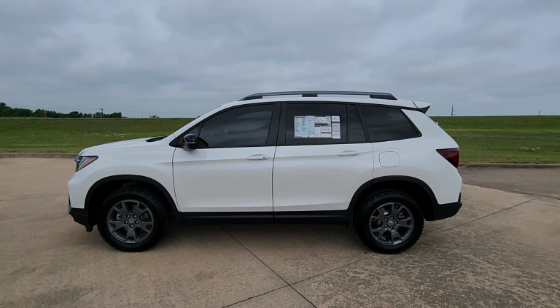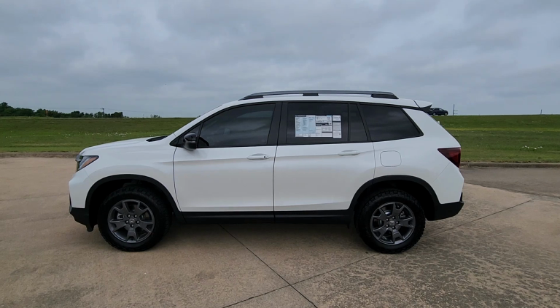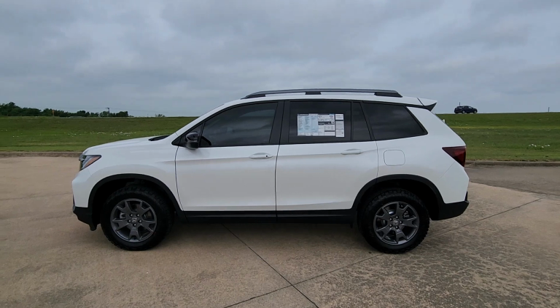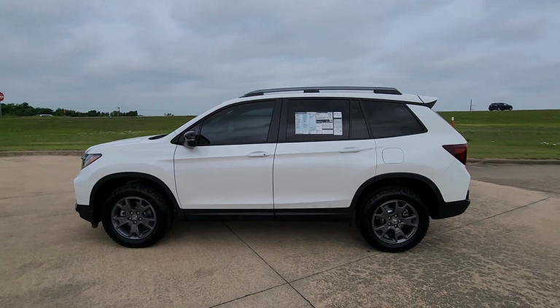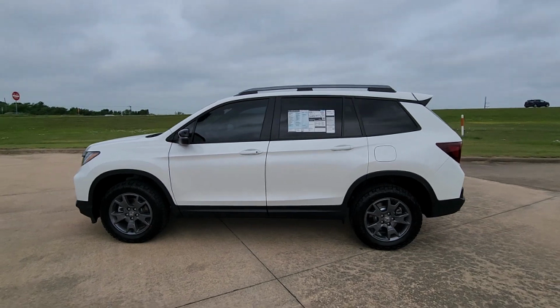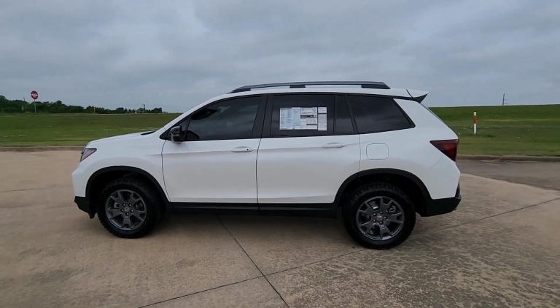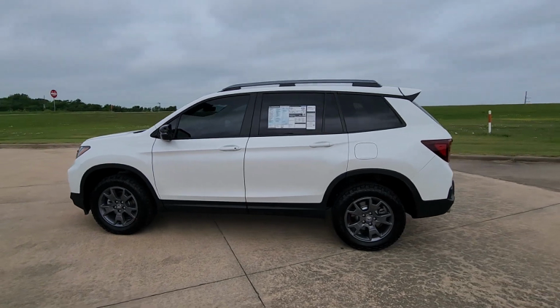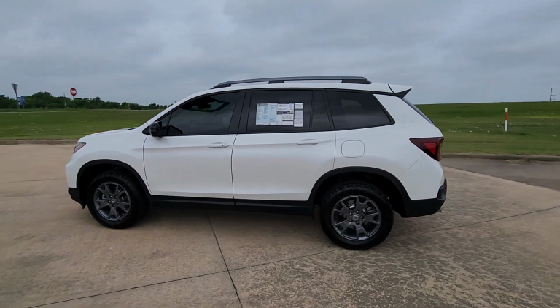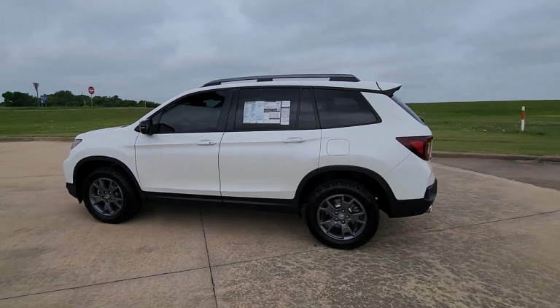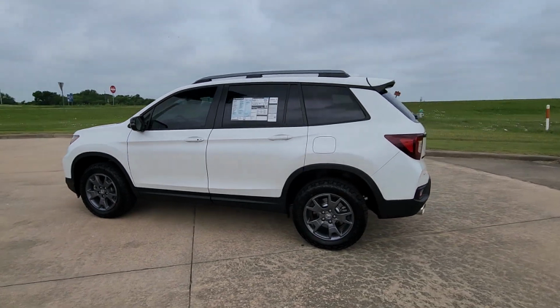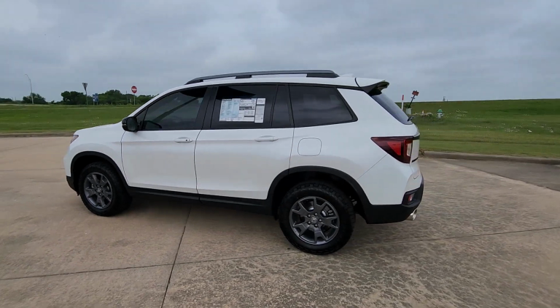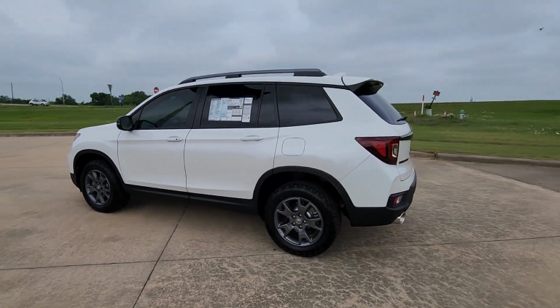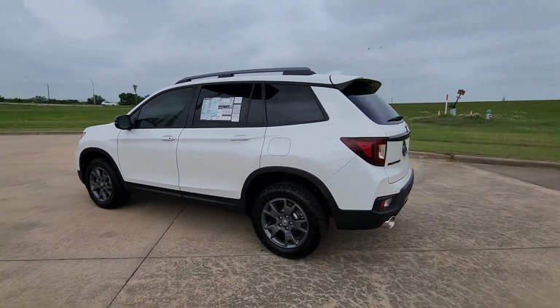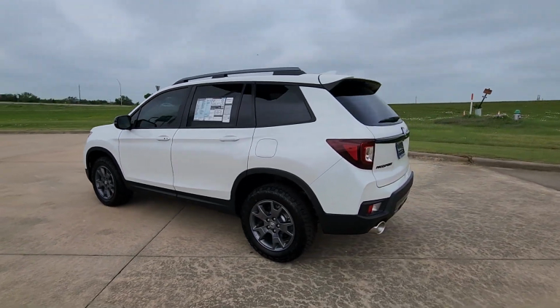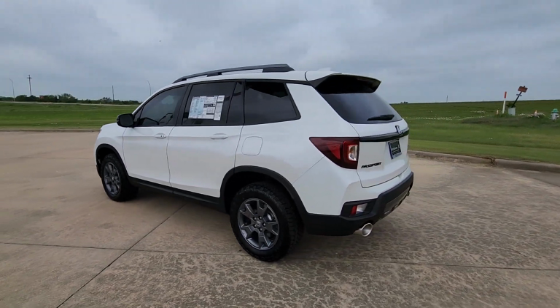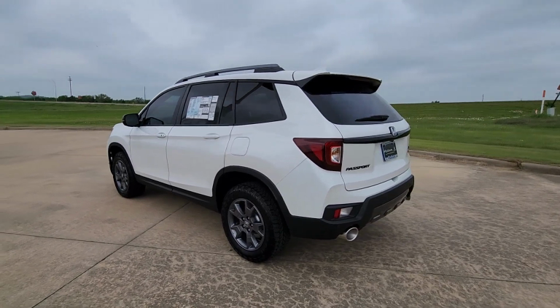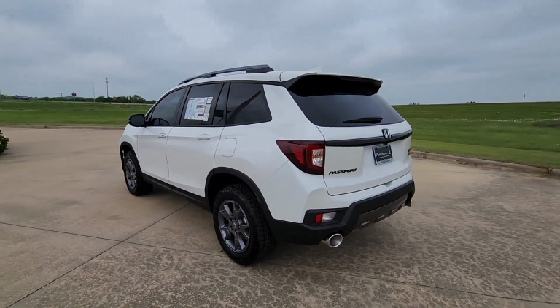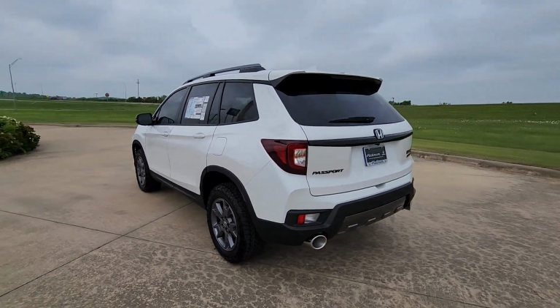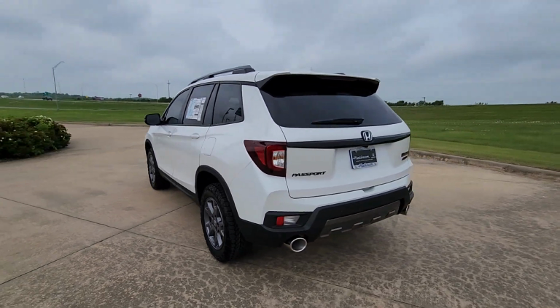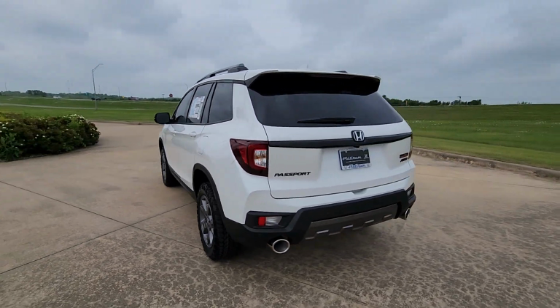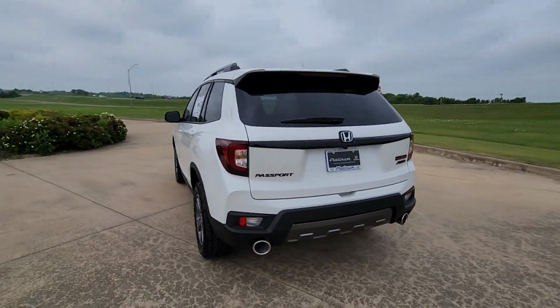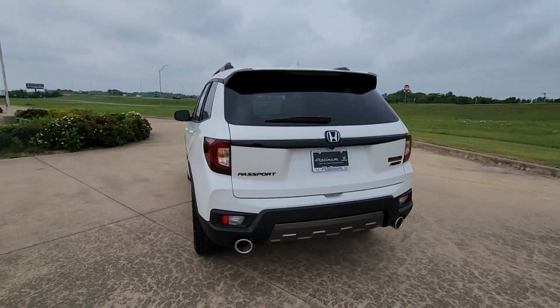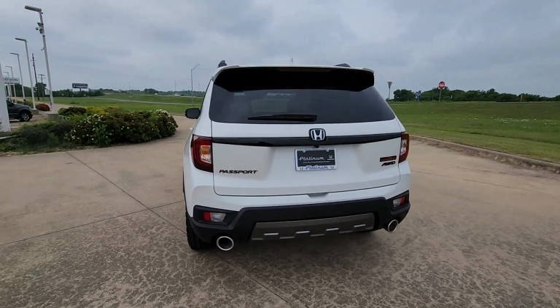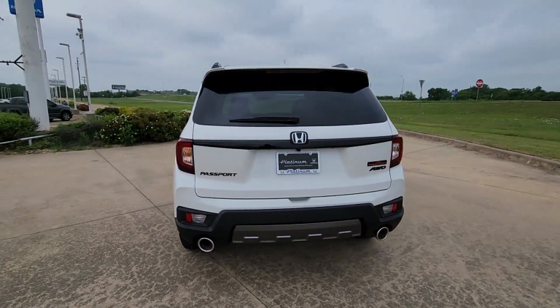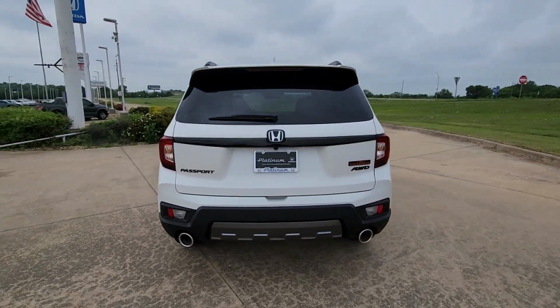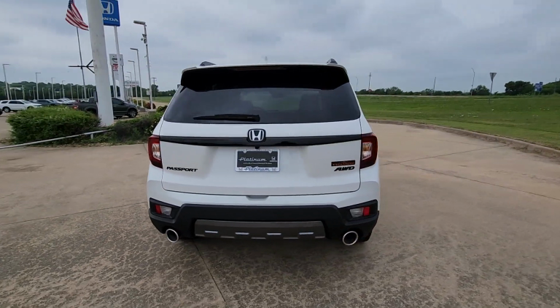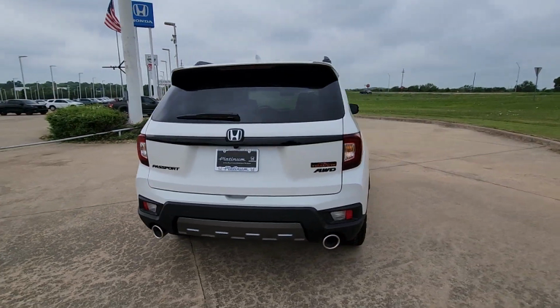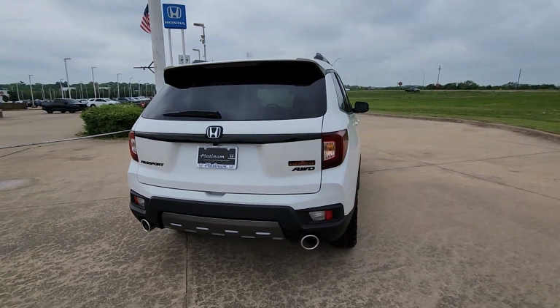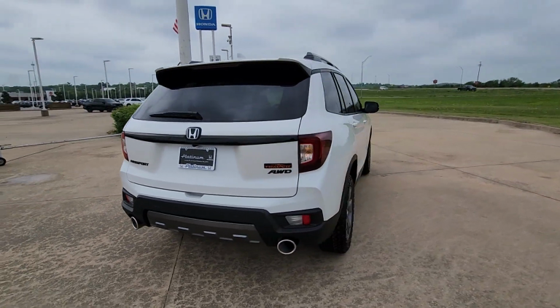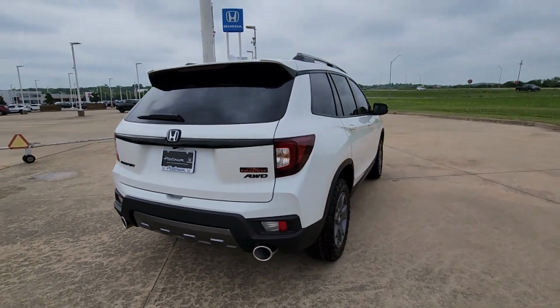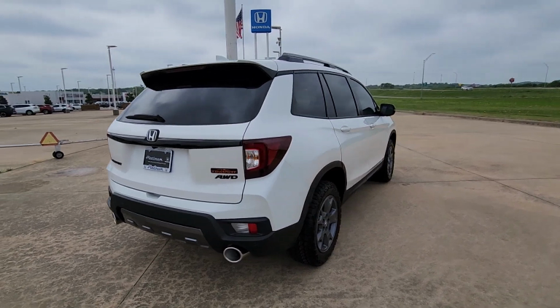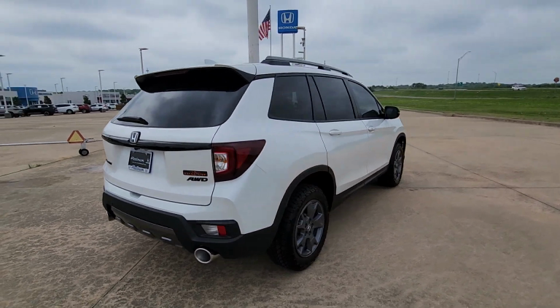Here is a wonderful 2024 Honda Passport — the mid-sized crossover with all the features you need to make your outdoor adventures fun and comfortable.